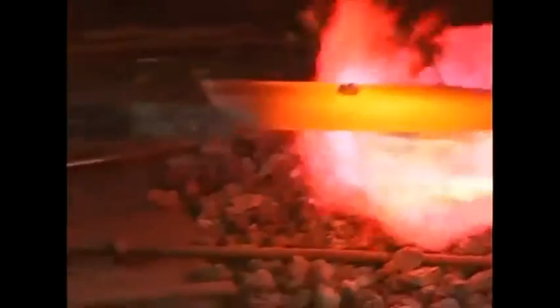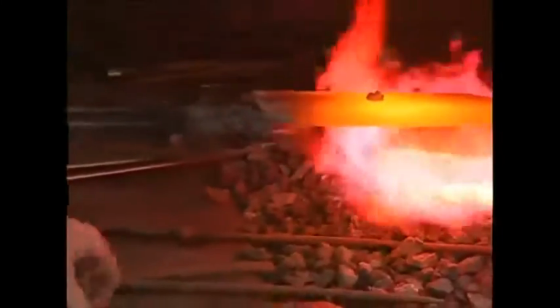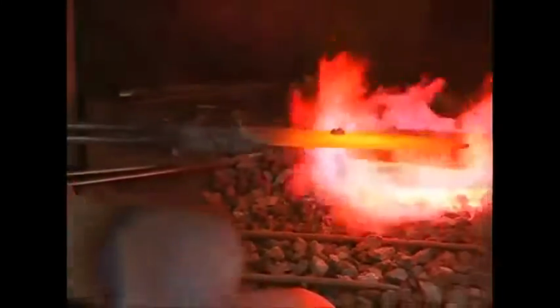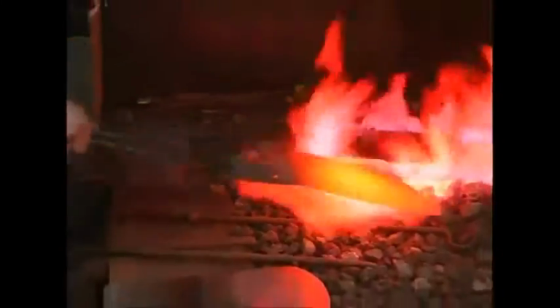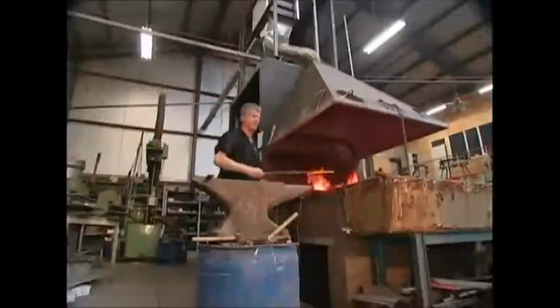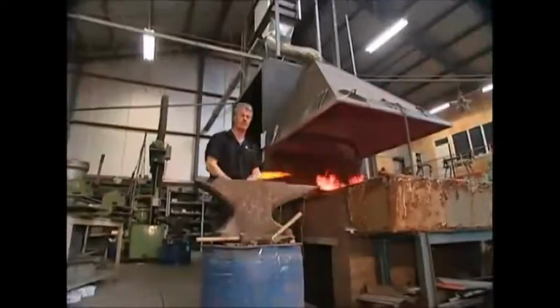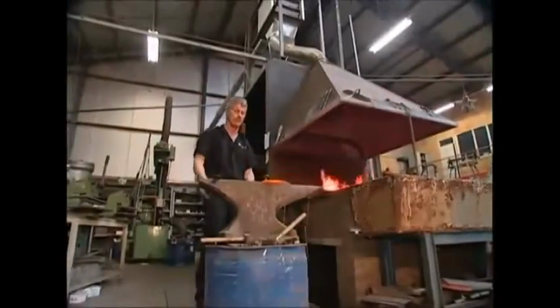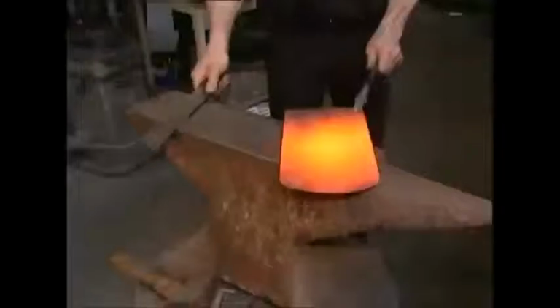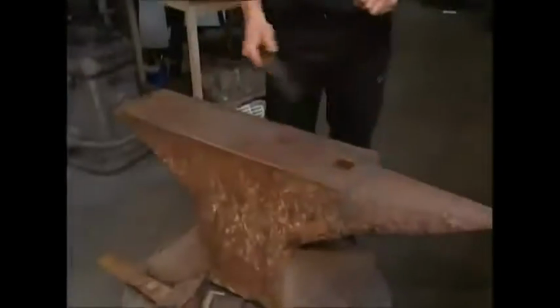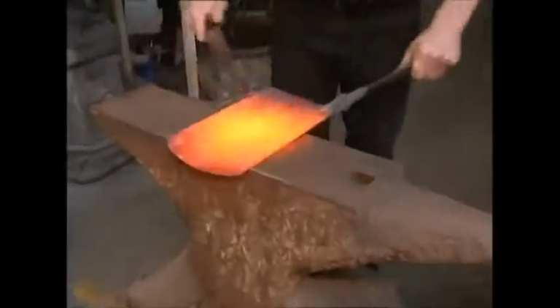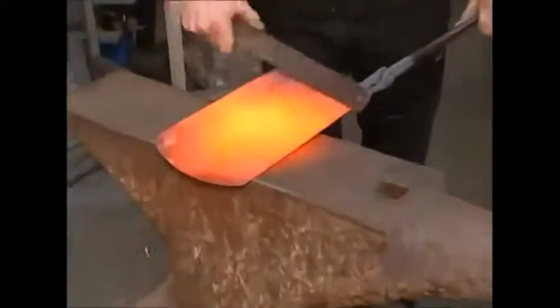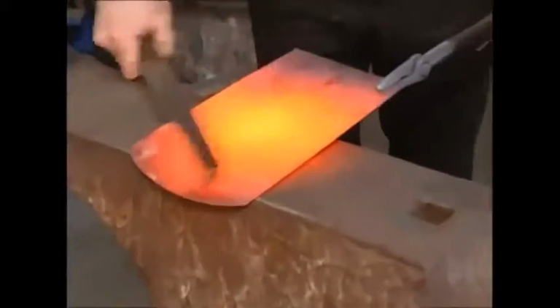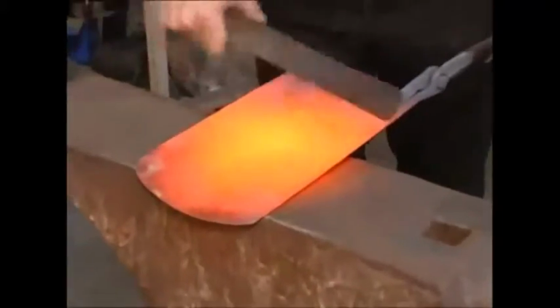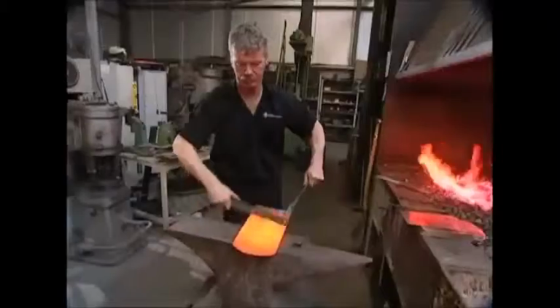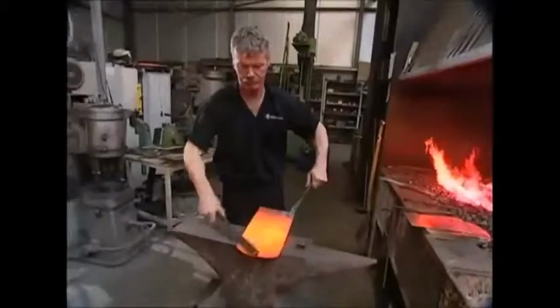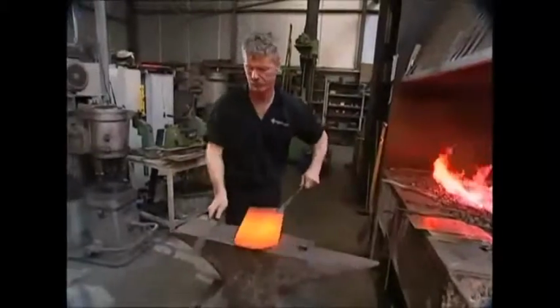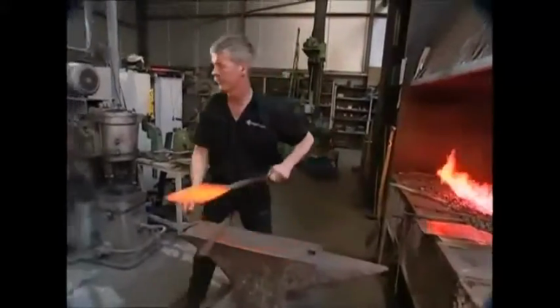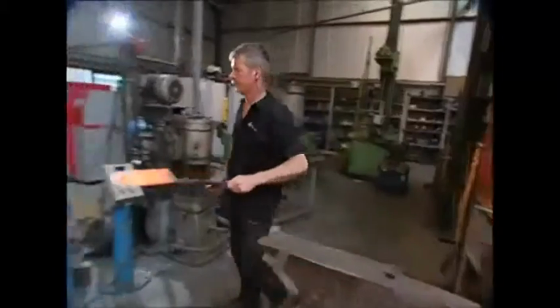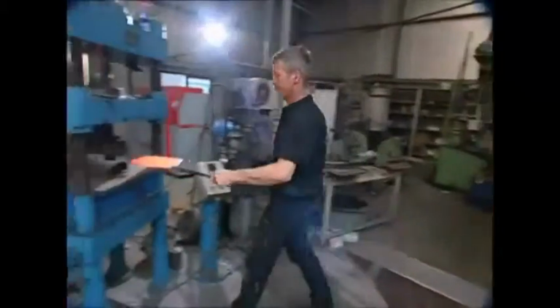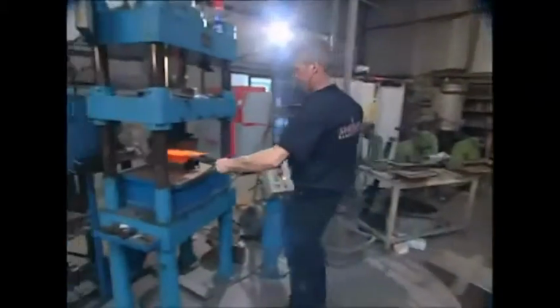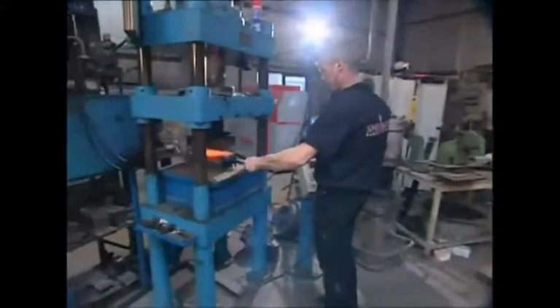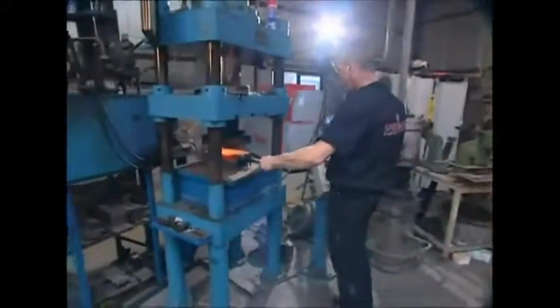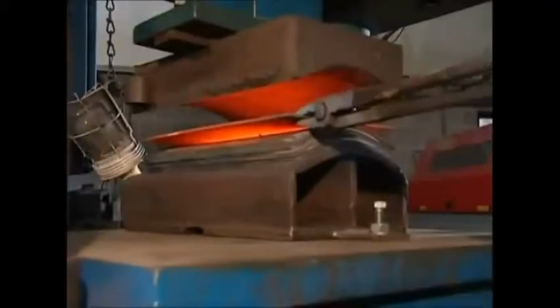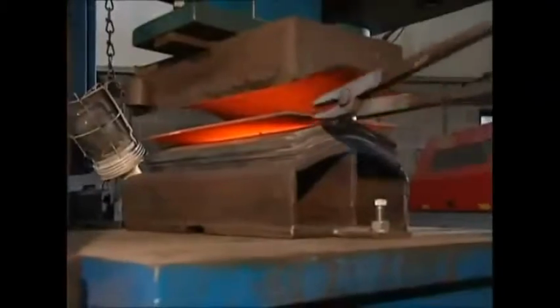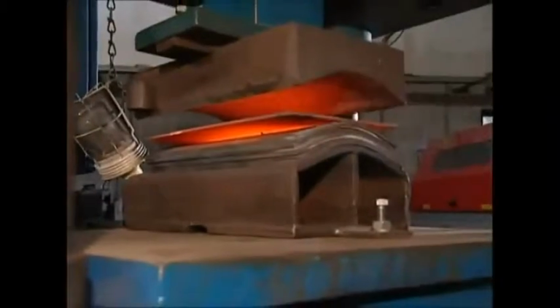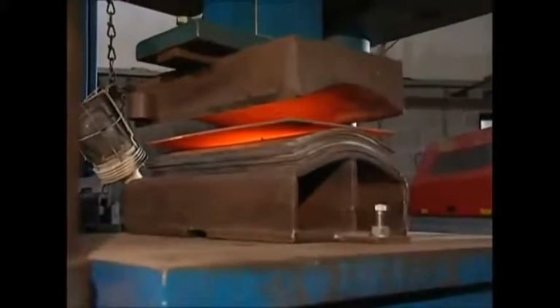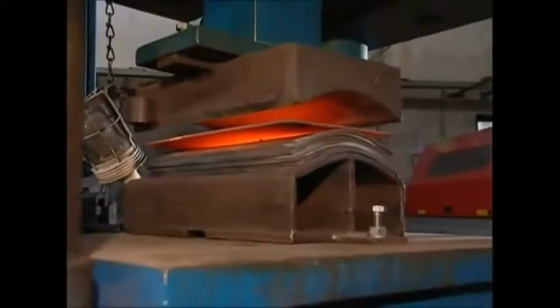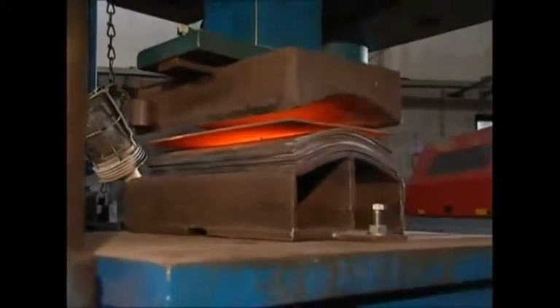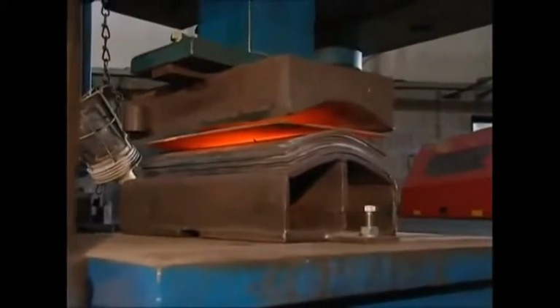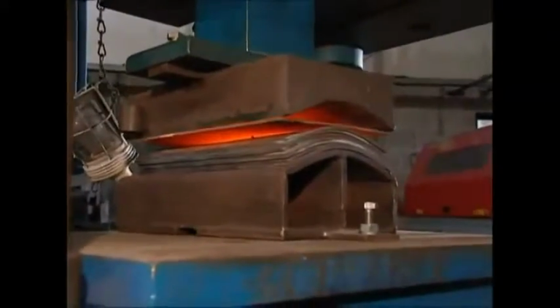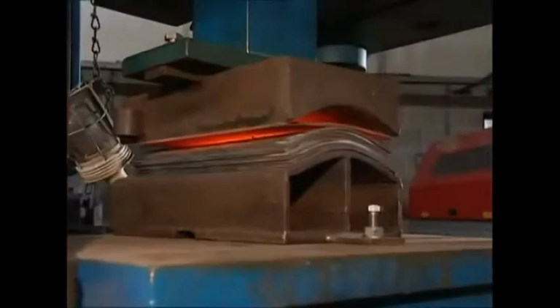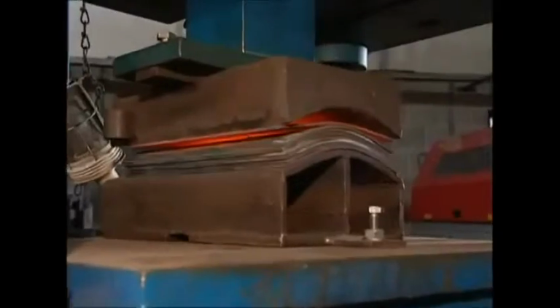The engineer will heat the shovel head, scrape it clean and place it in the press, where it will be given its characteristic shape using 120 tons of pressure.